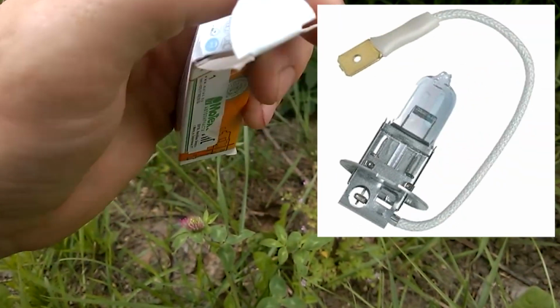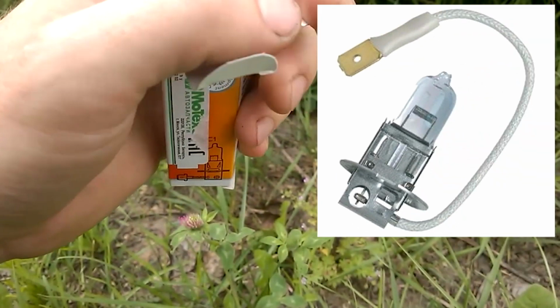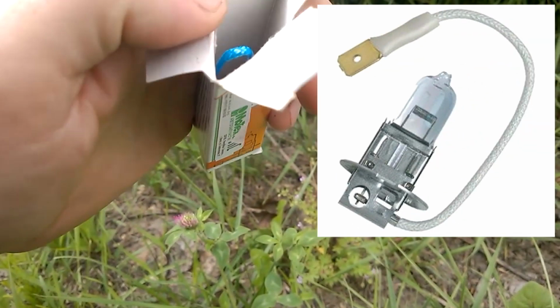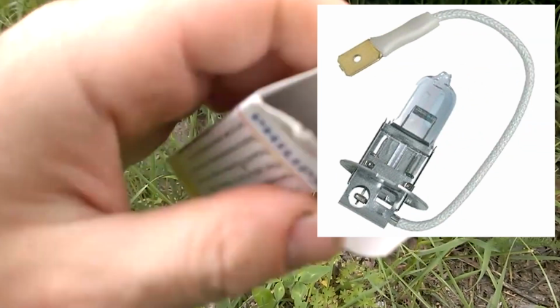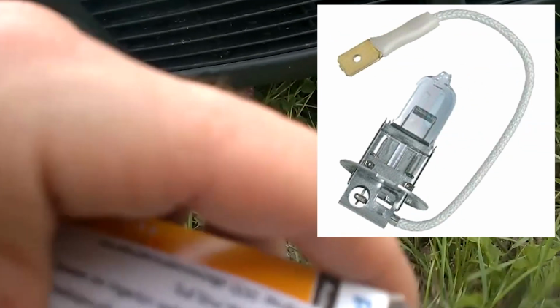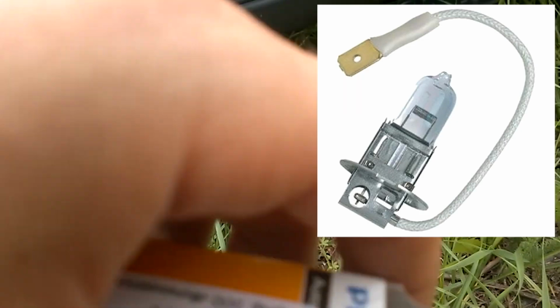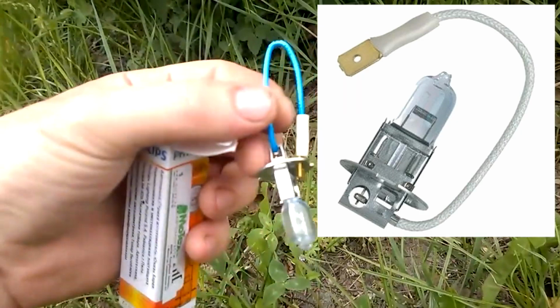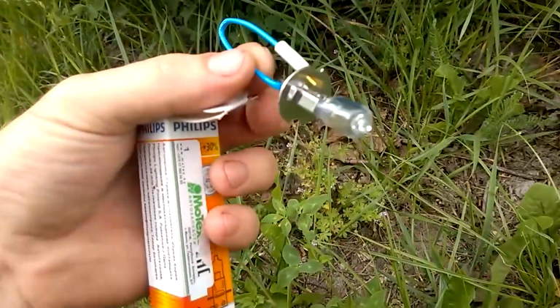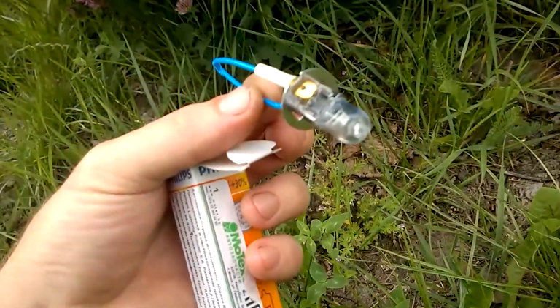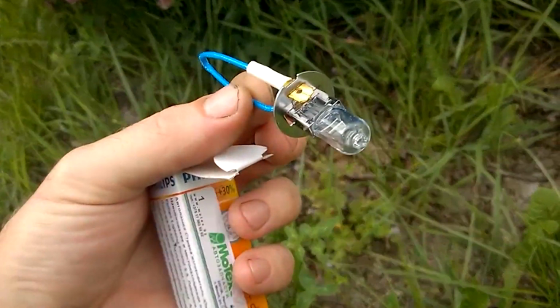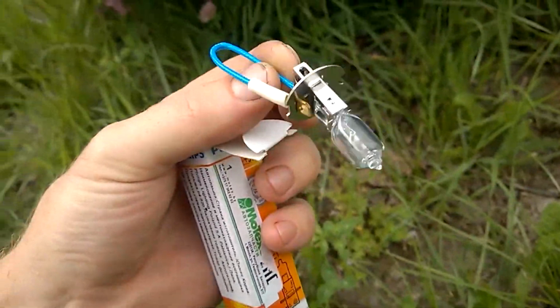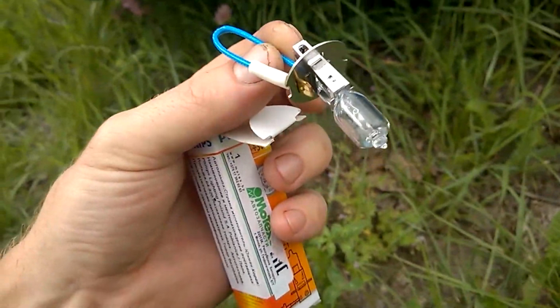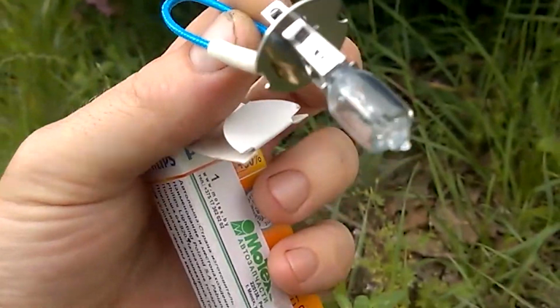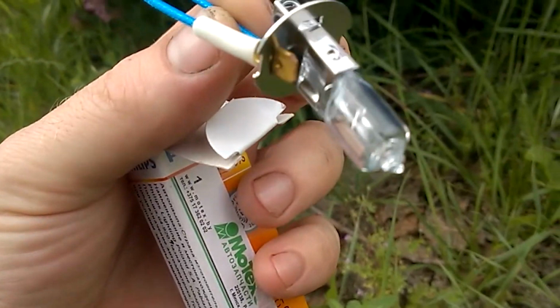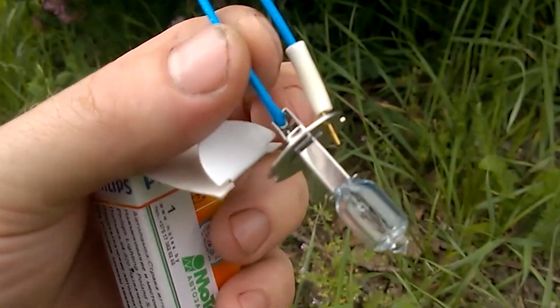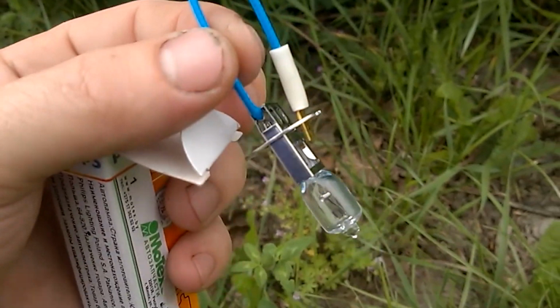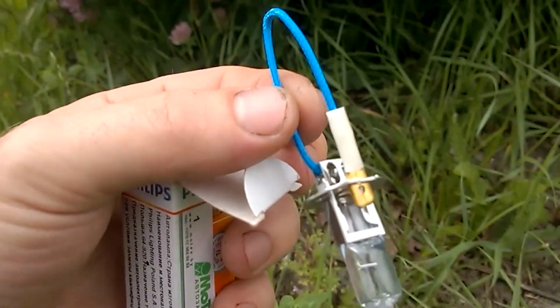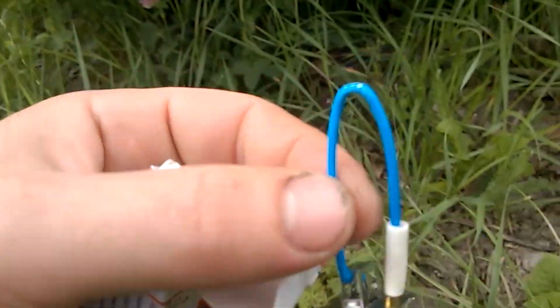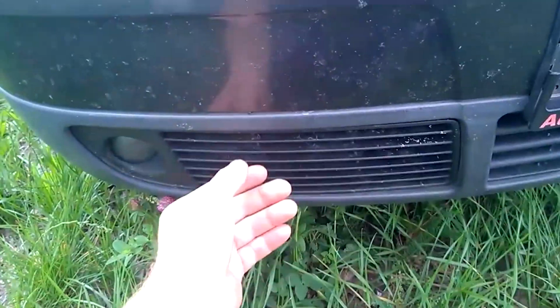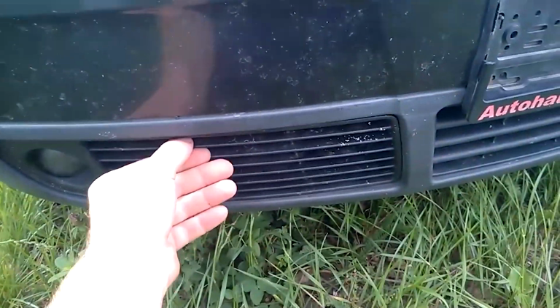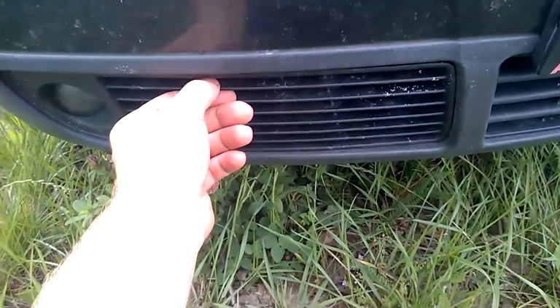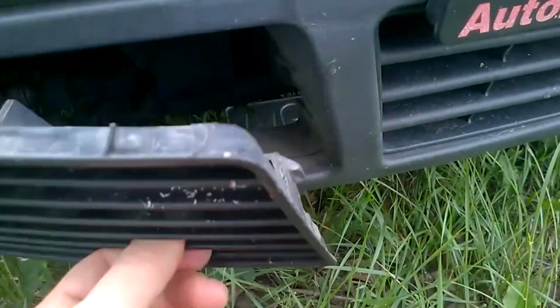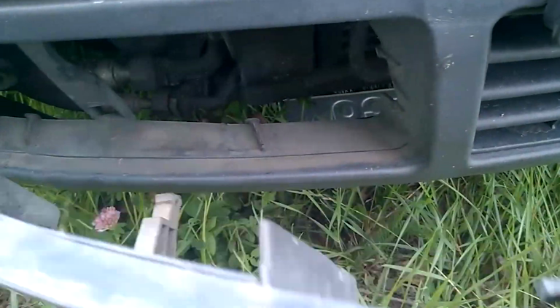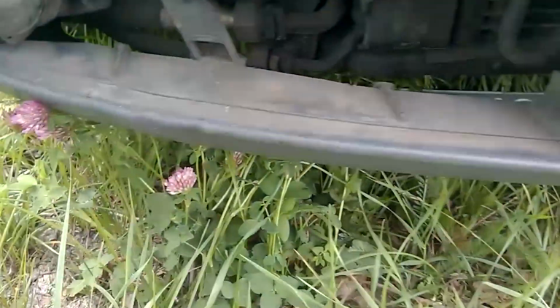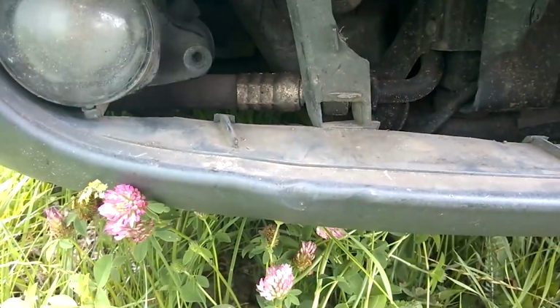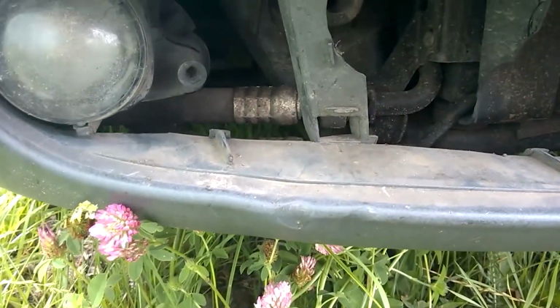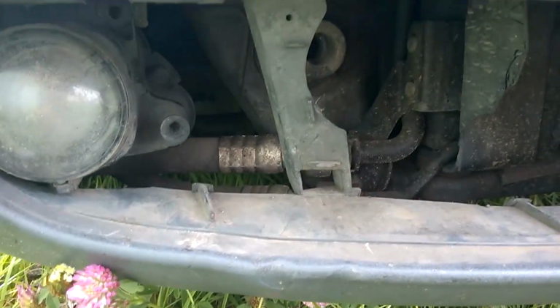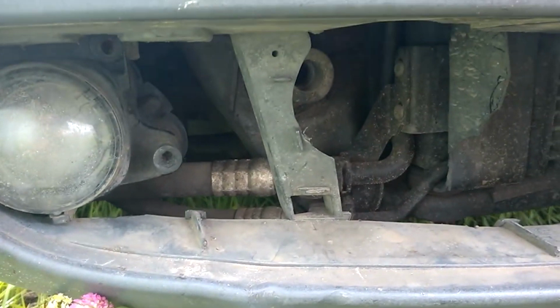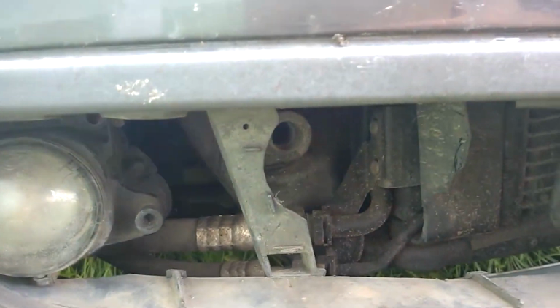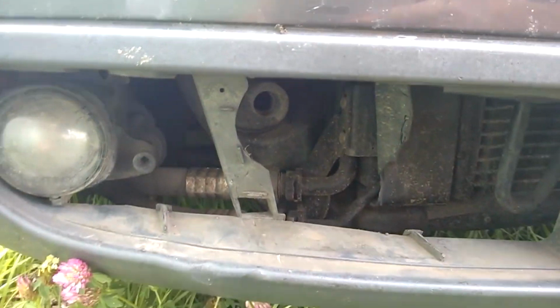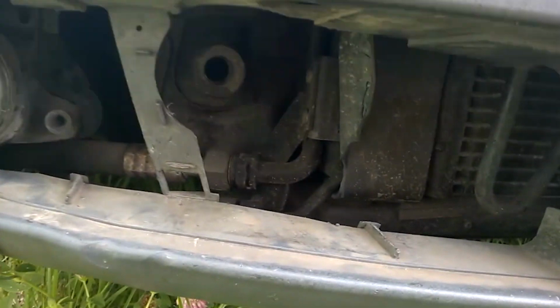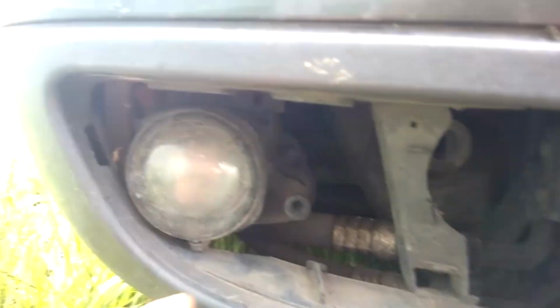I bought an H3 bulb for the fog lights of my car. There is a halogen bulb installed, which I will now replace. To do this, remove the decorative grille of the front bumper. After that, you'll have access to the fog light.